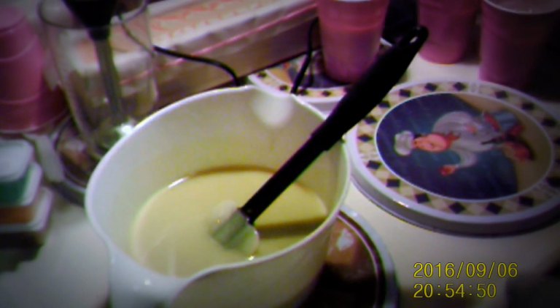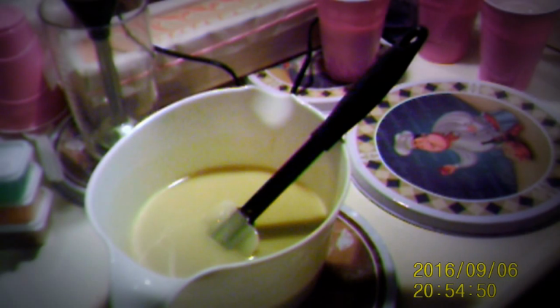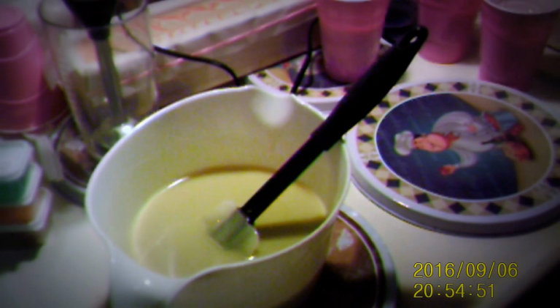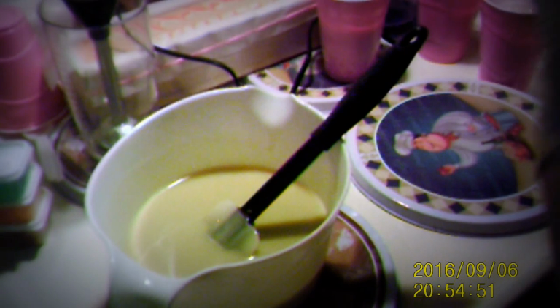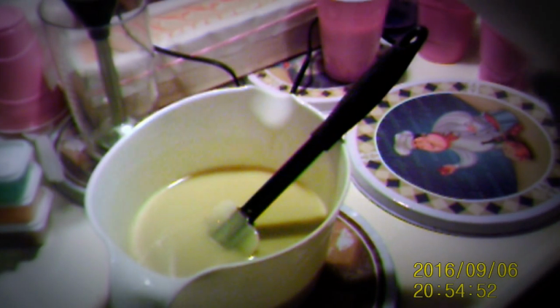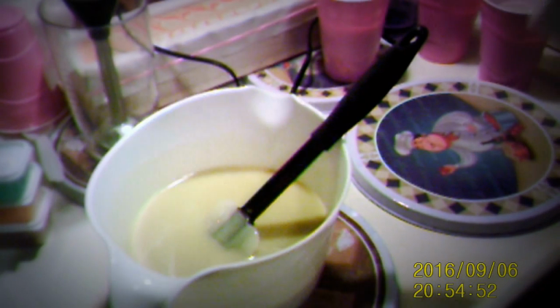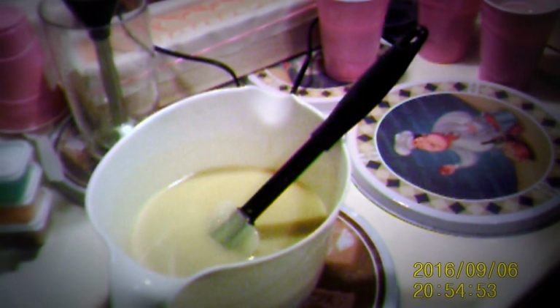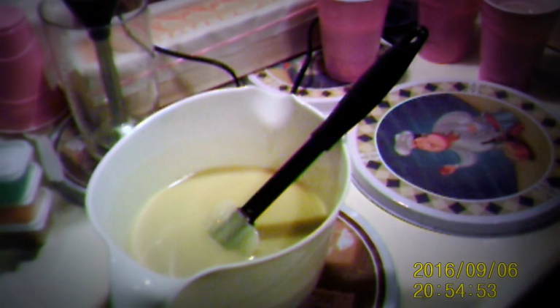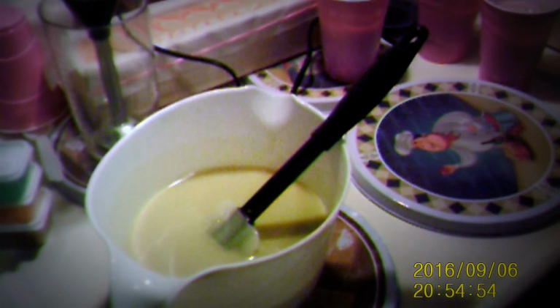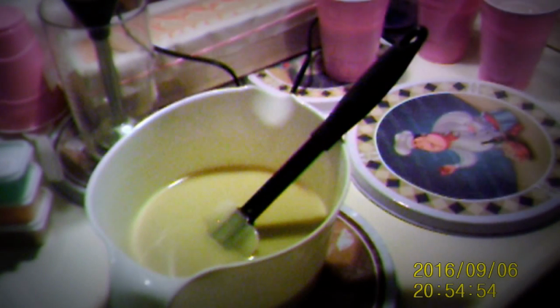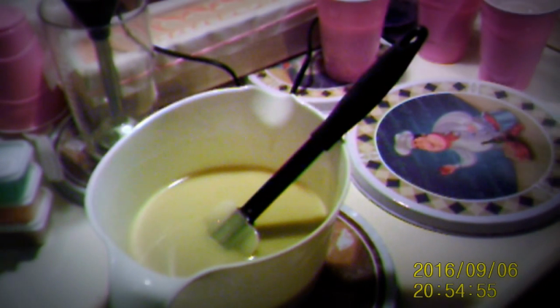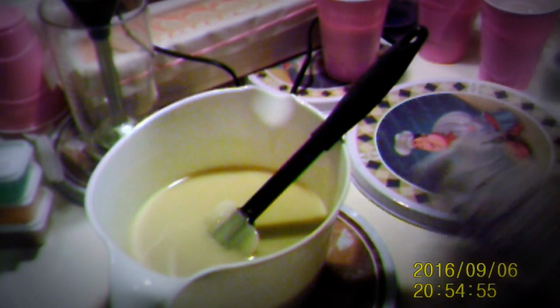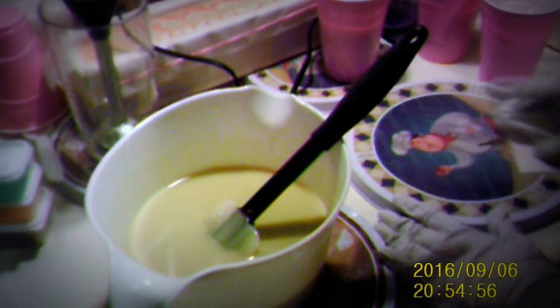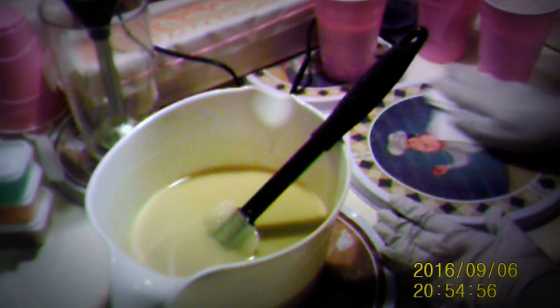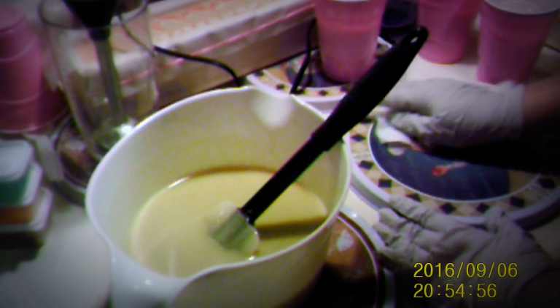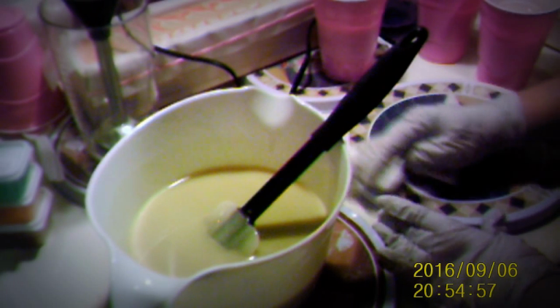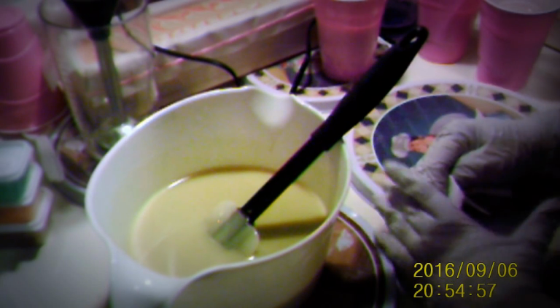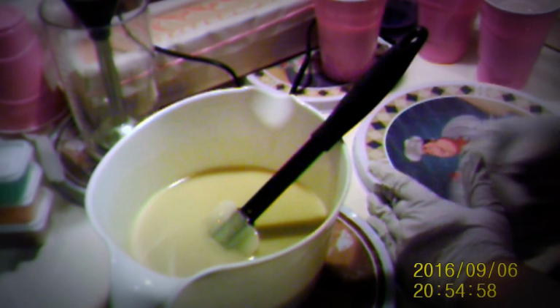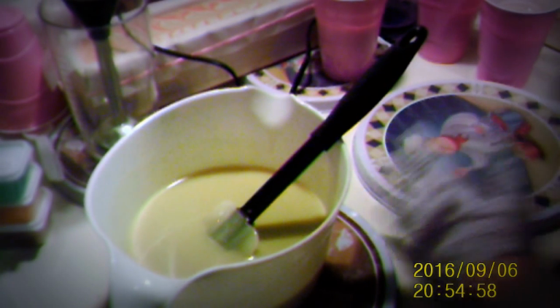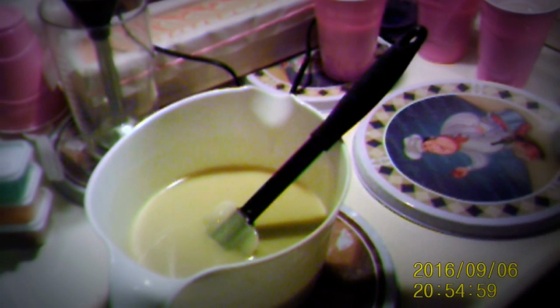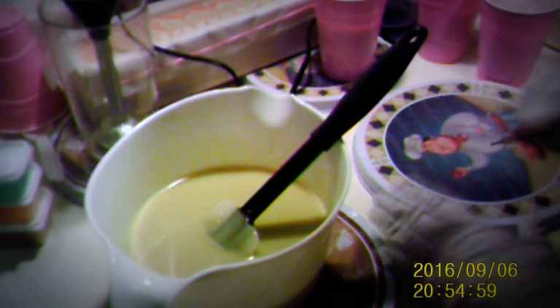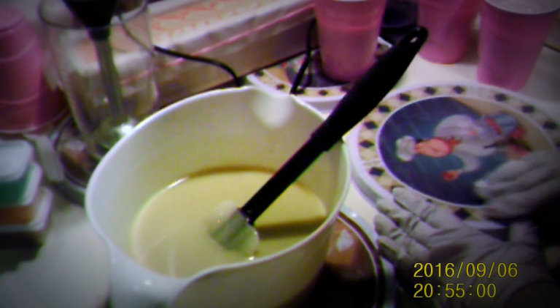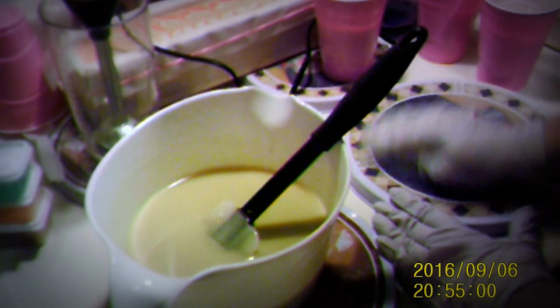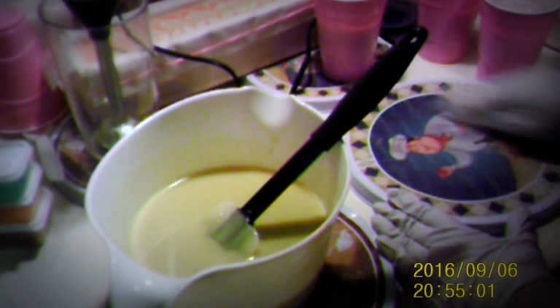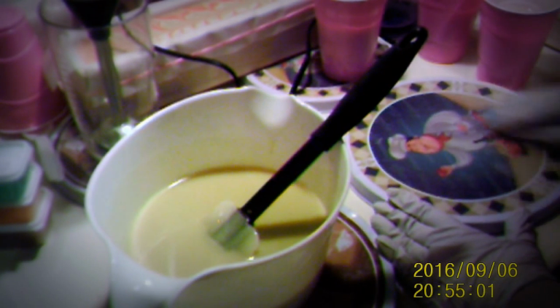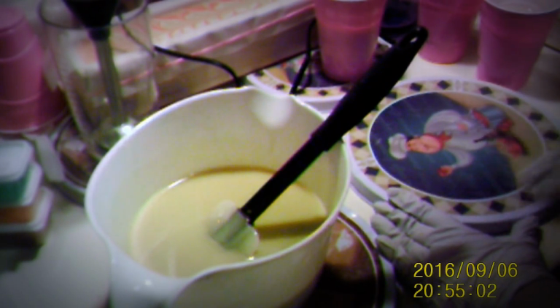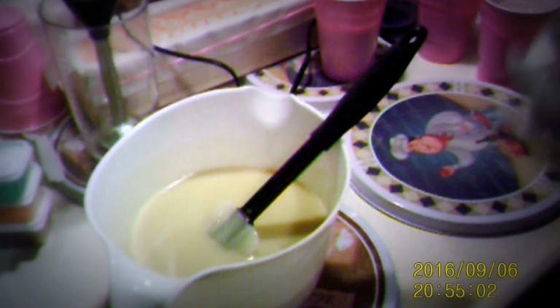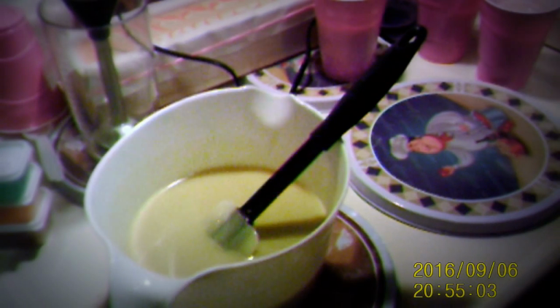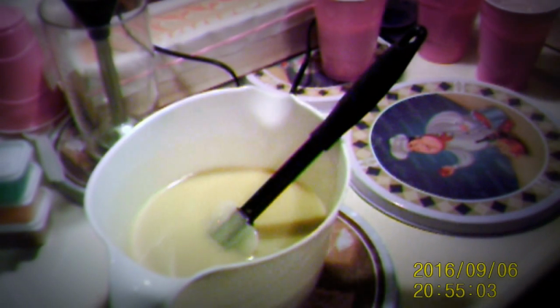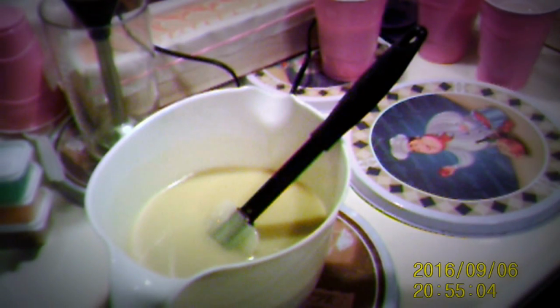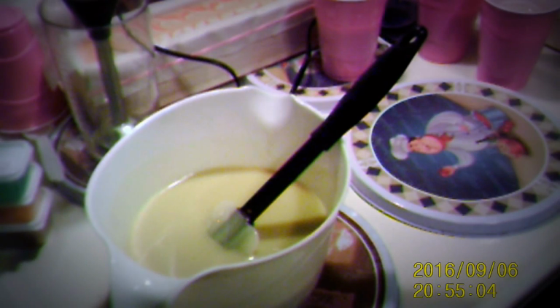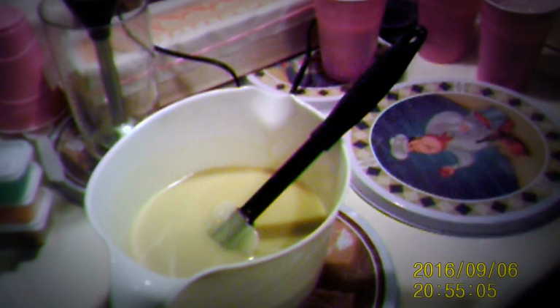Okay, that's rubbing alcohol — ninety-one percent. As soon as I get this soap done, I have to do Dina. So I need to kind of move it along.